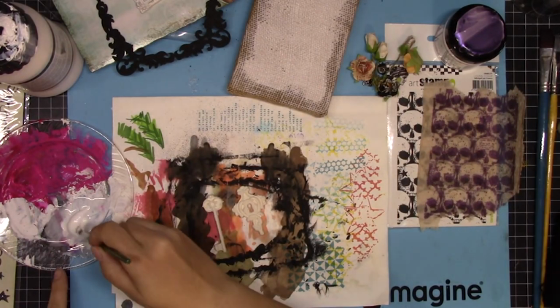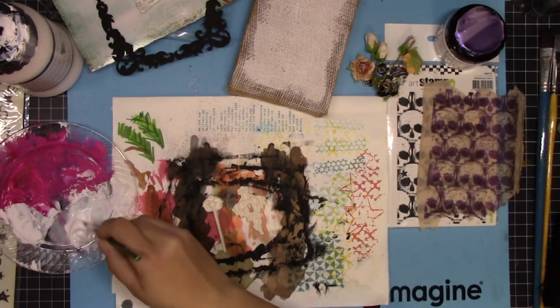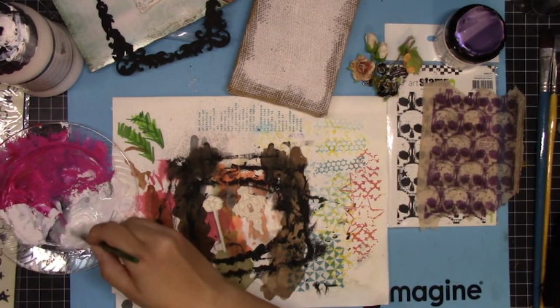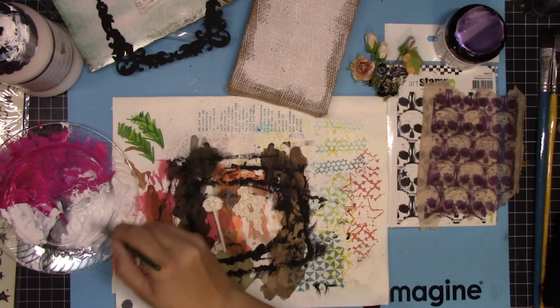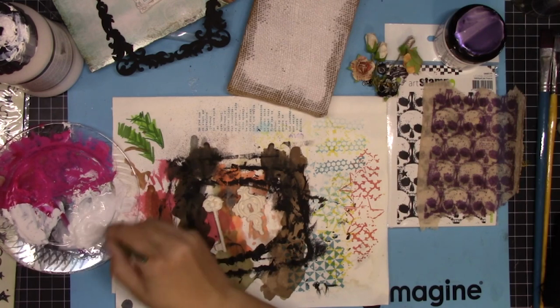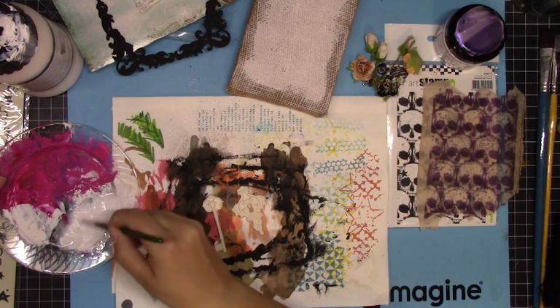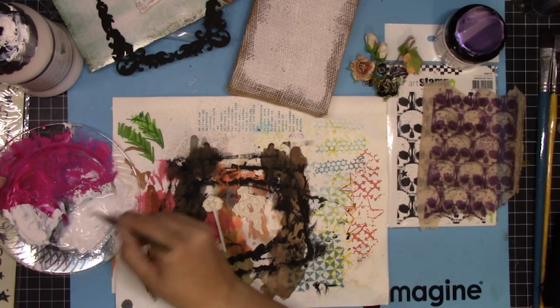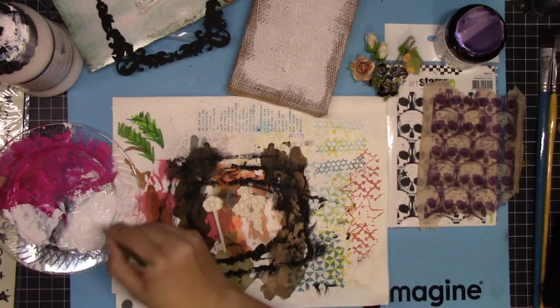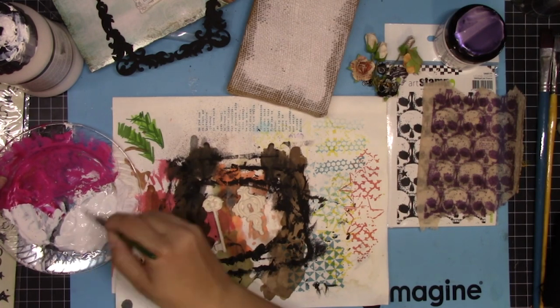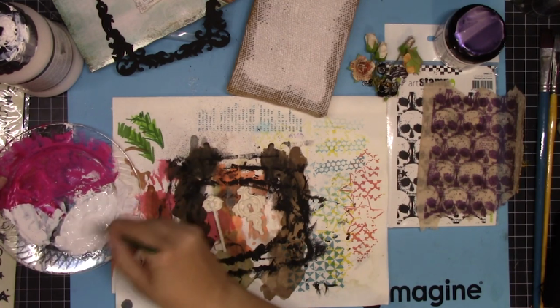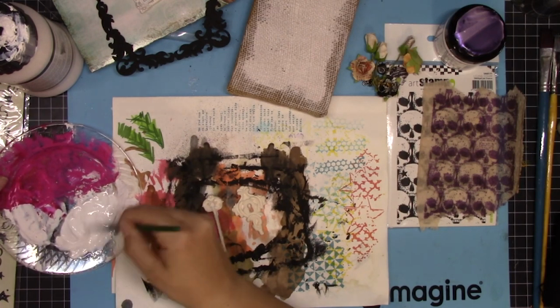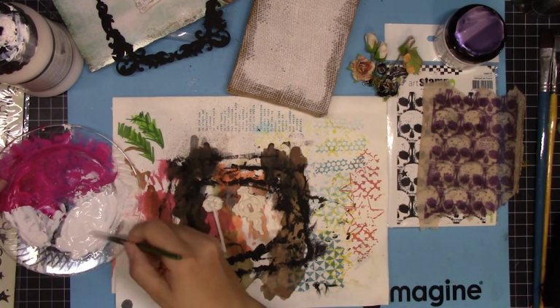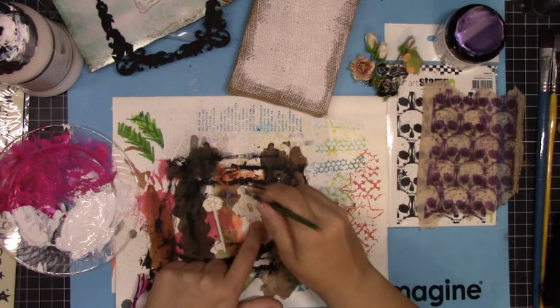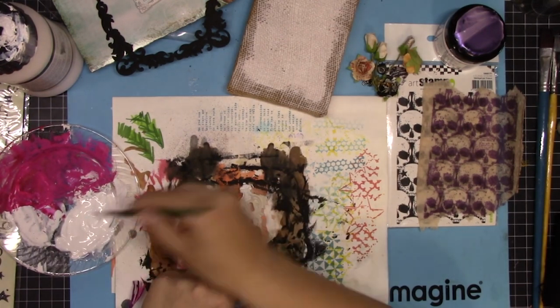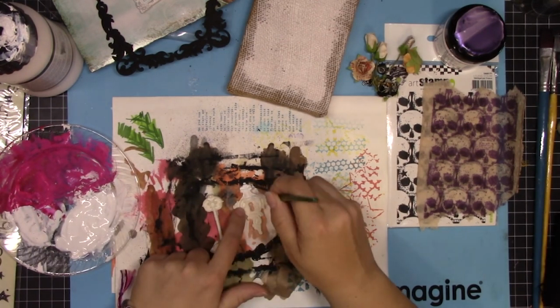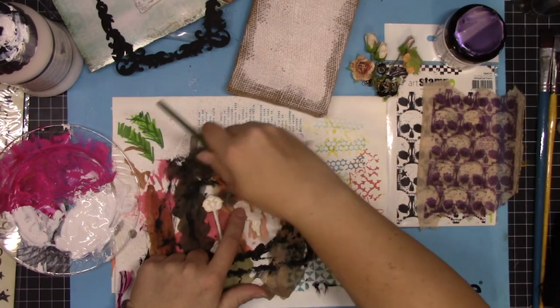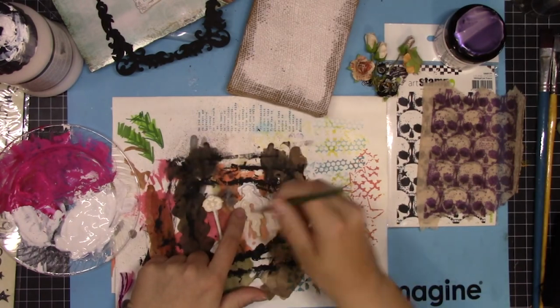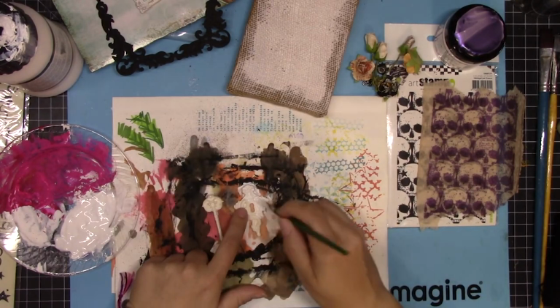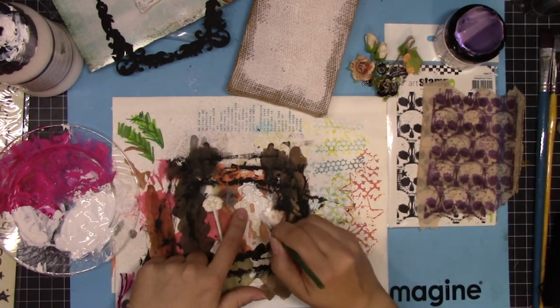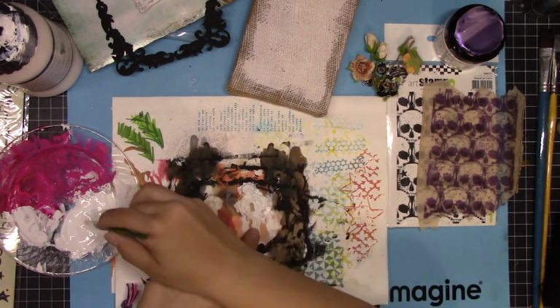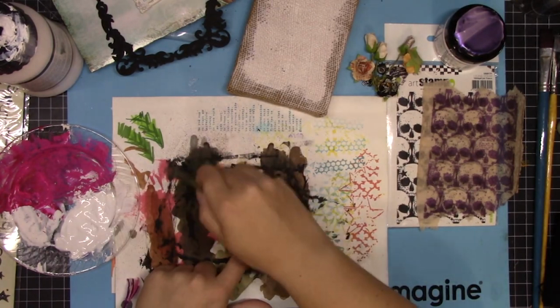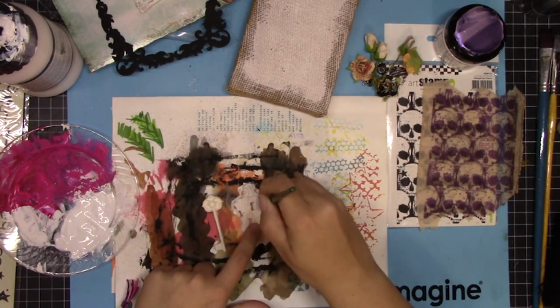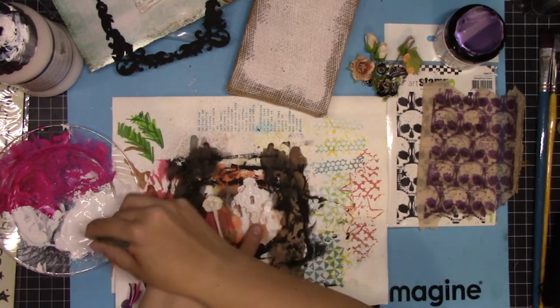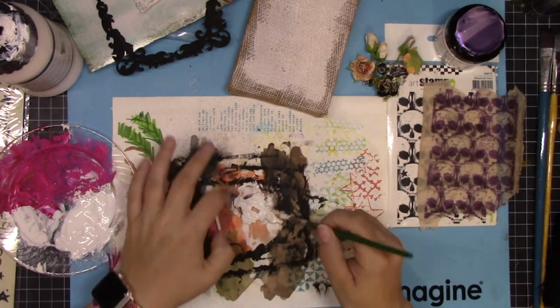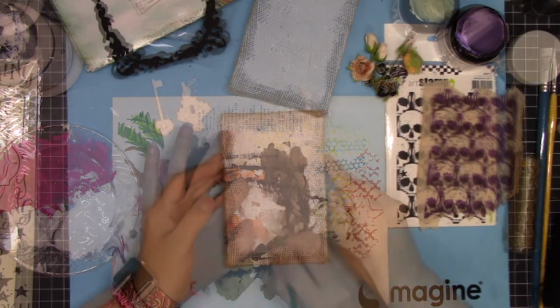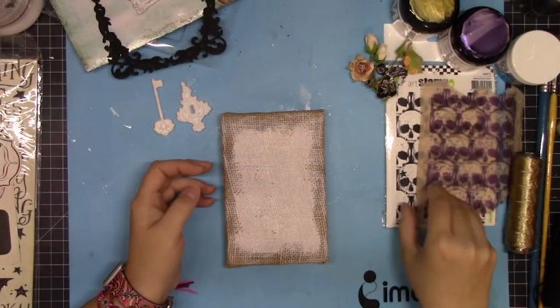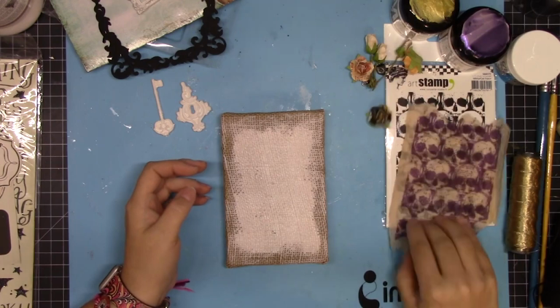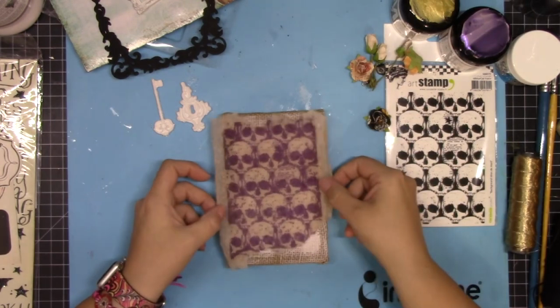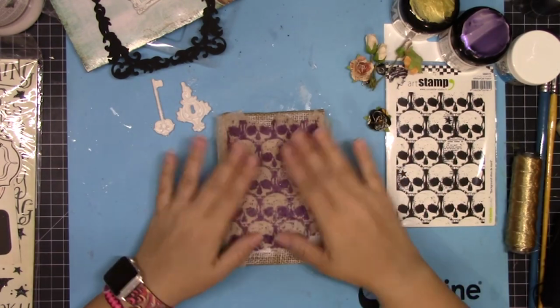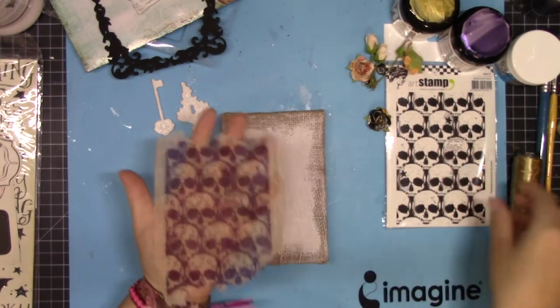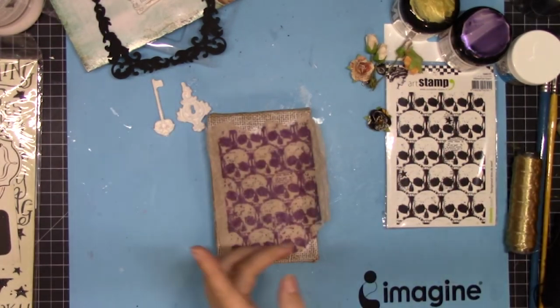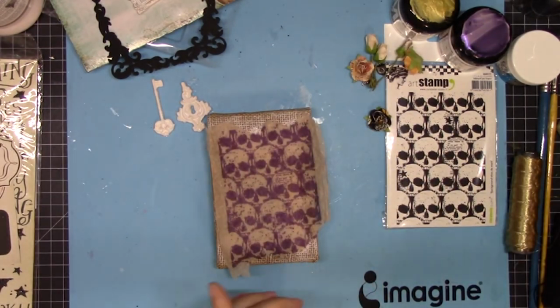Finally, these are just two clay pieces that have been molded. They're being covered with a watered-down white gesso because there are a lot of intricate pieces in them and I want to make sure that they are completely covered.